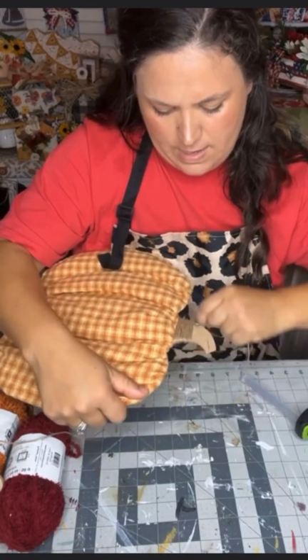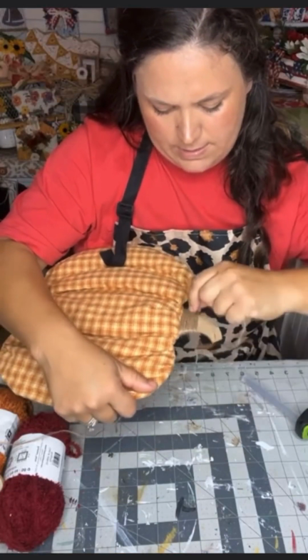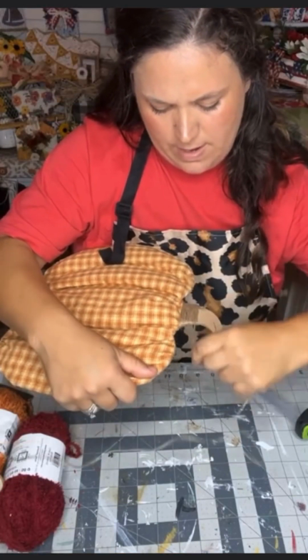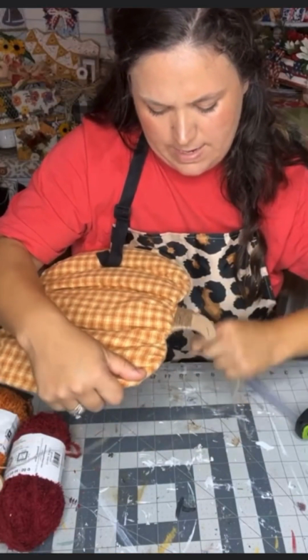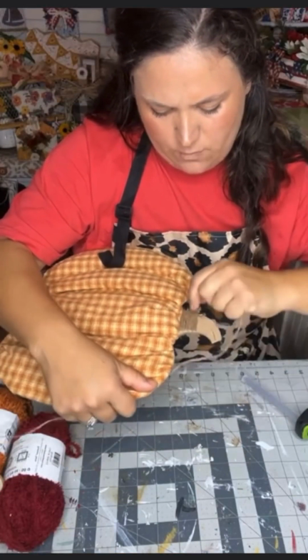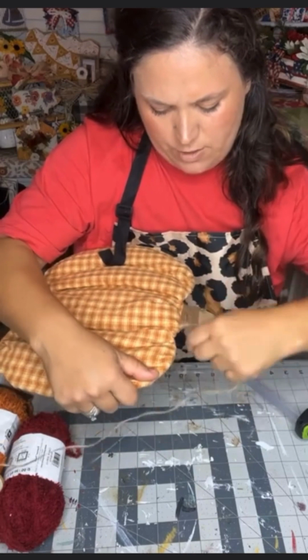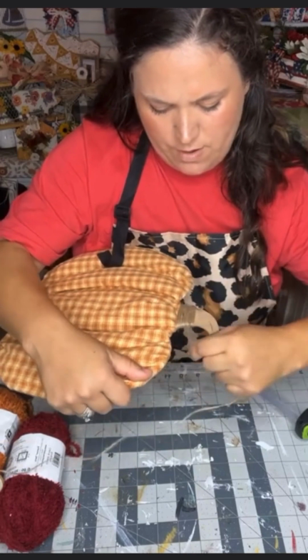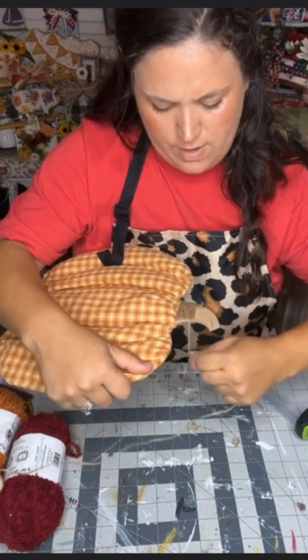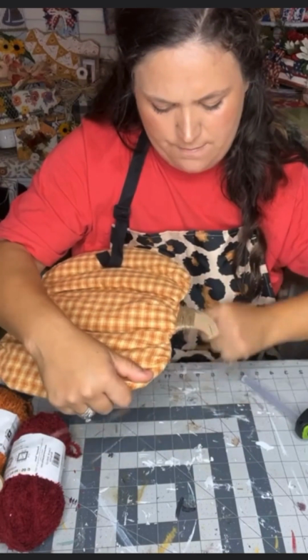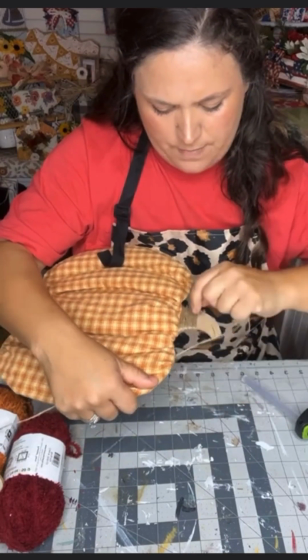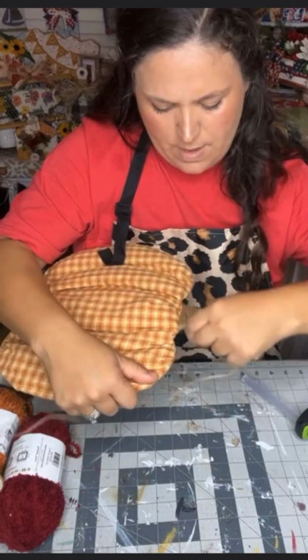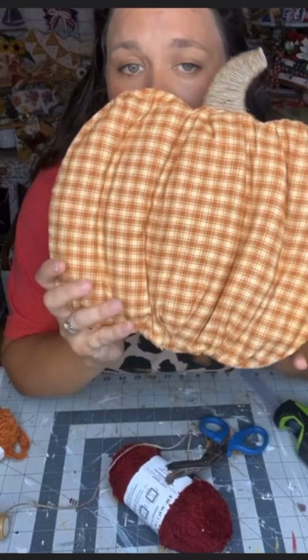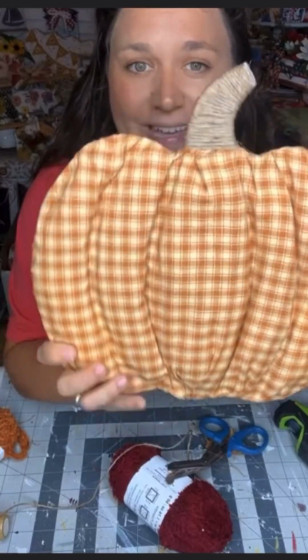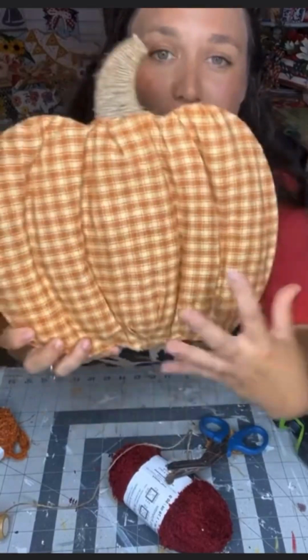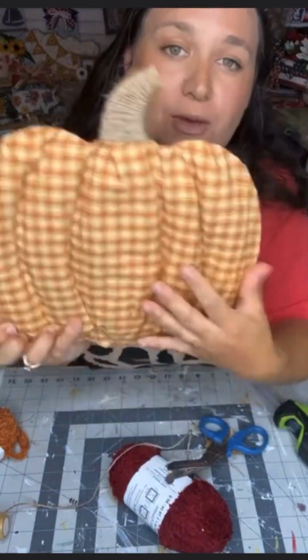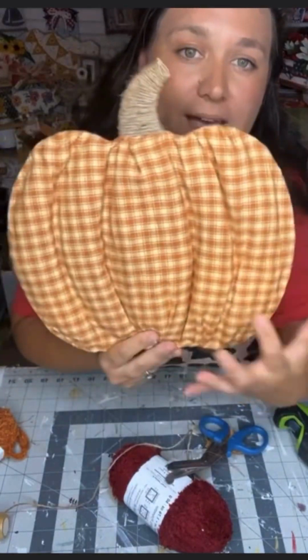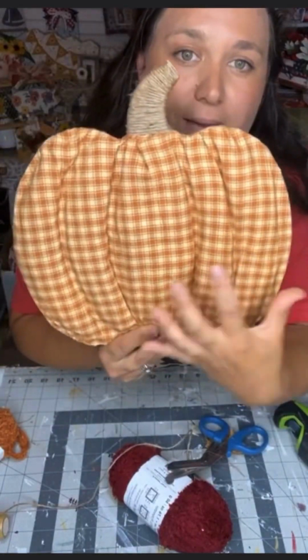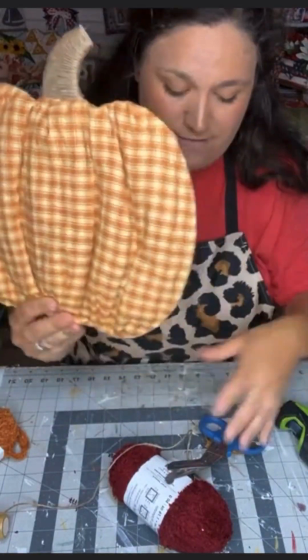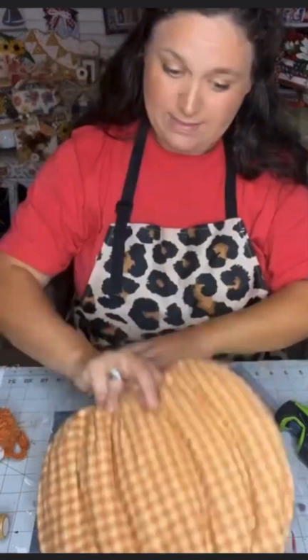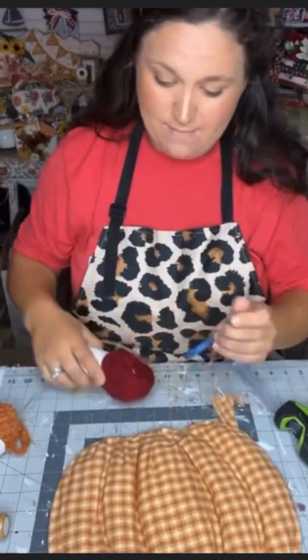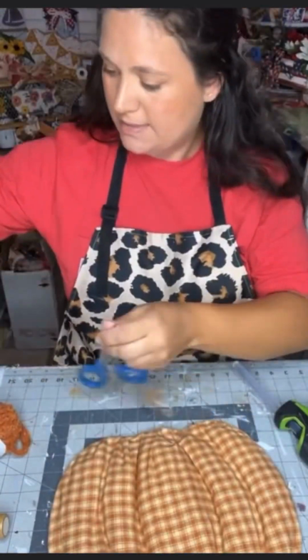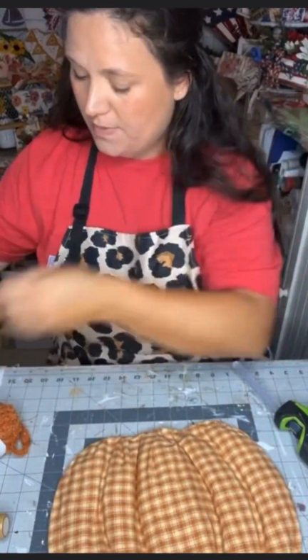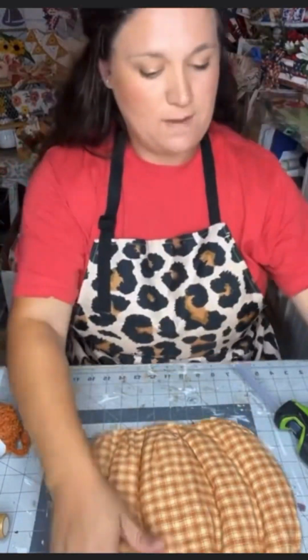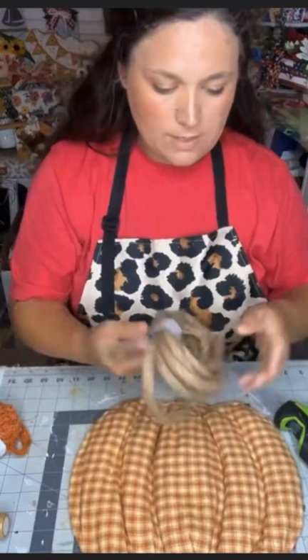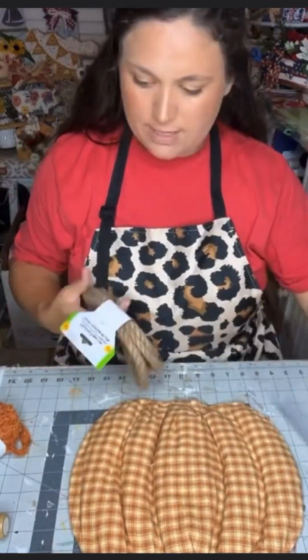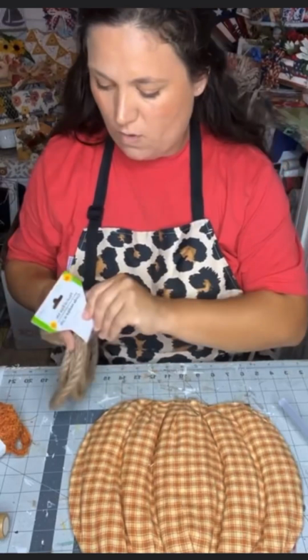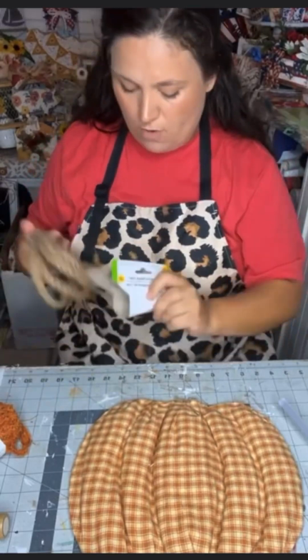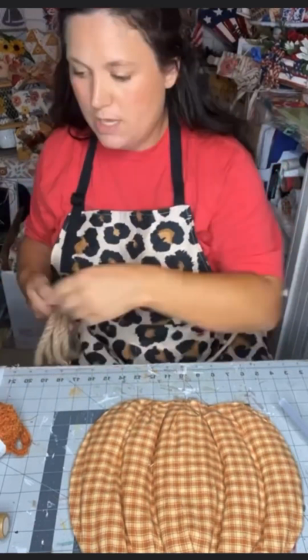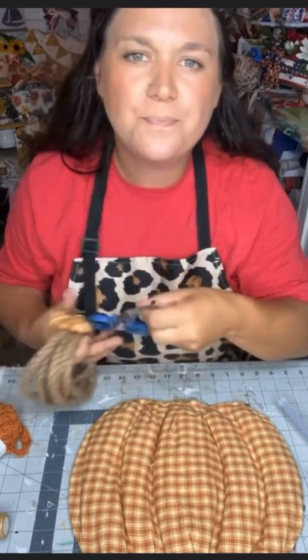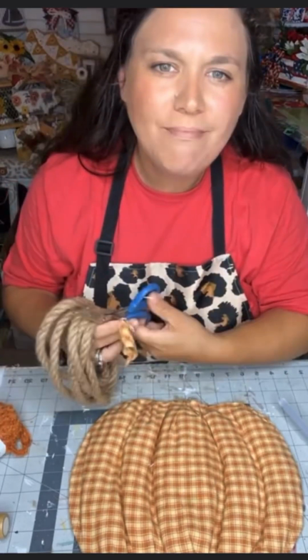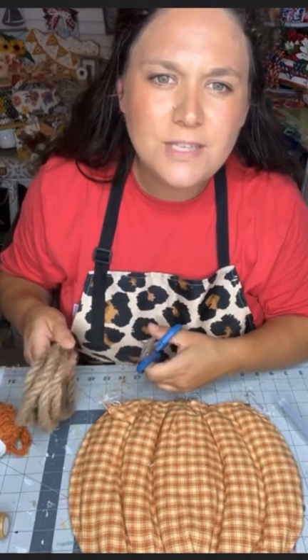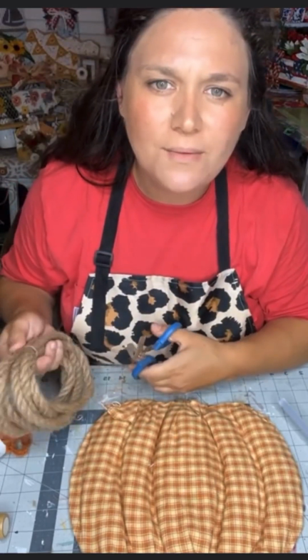I then take some jute twine and I wrap it all the way around the stem of the pumpkin. And it already looks so cute just the way it is, but we're going to keep going.